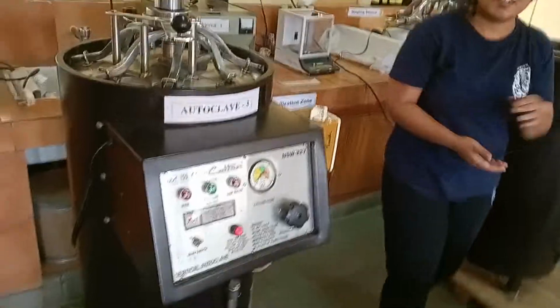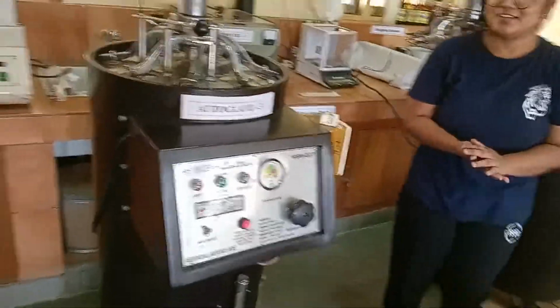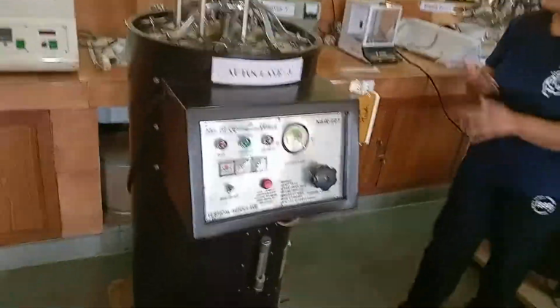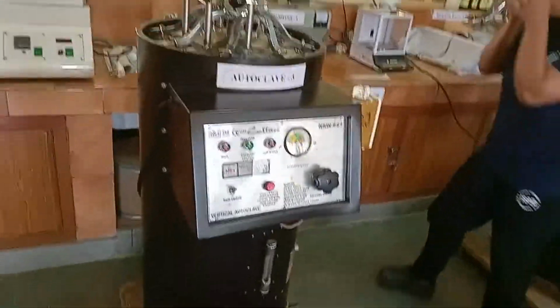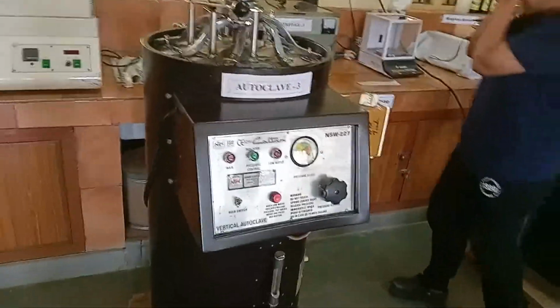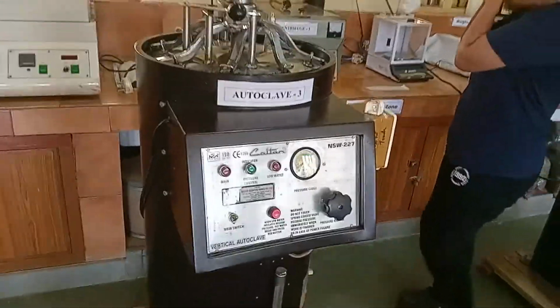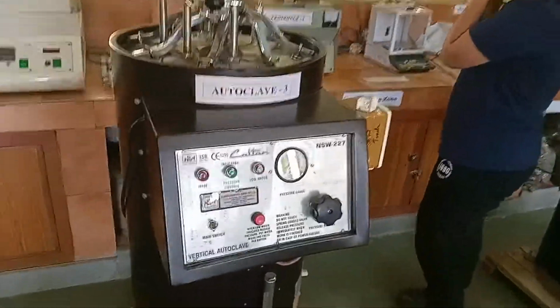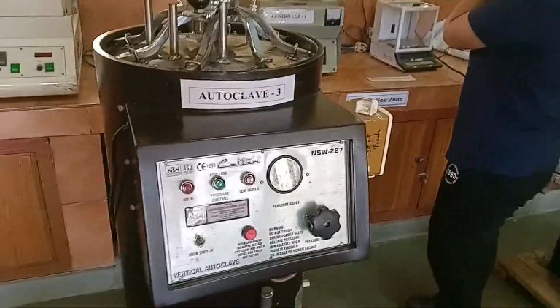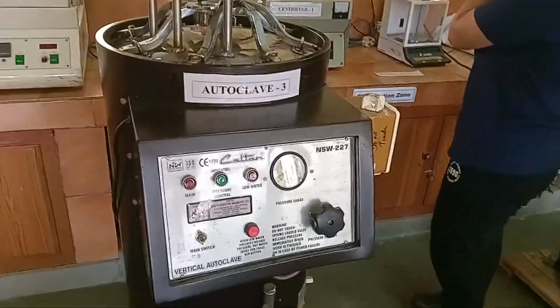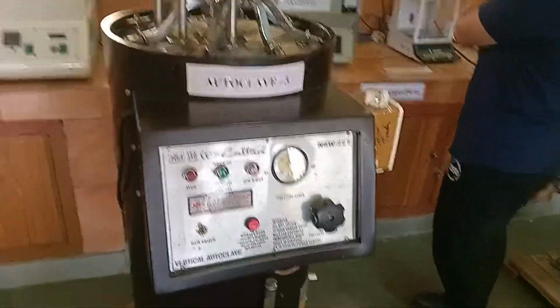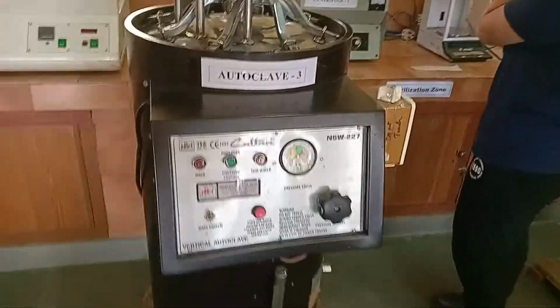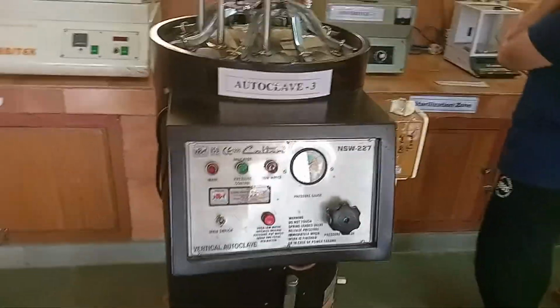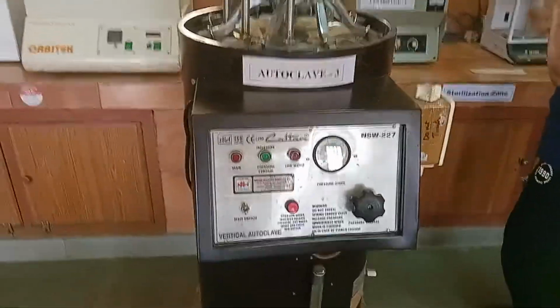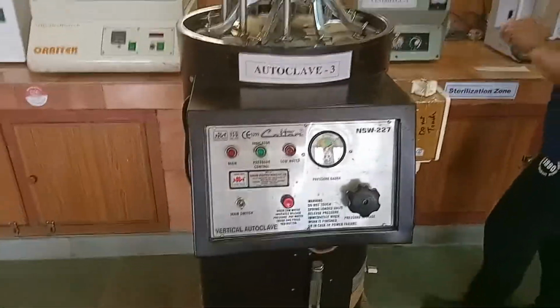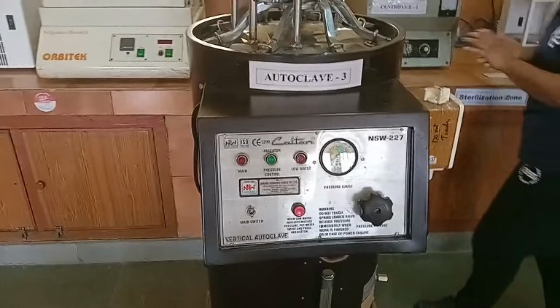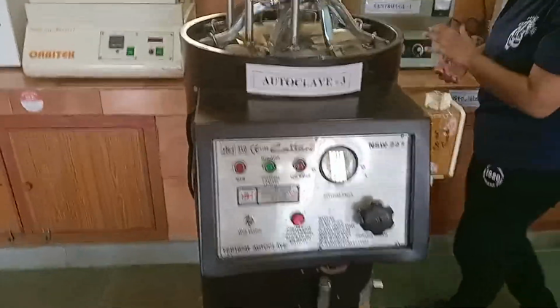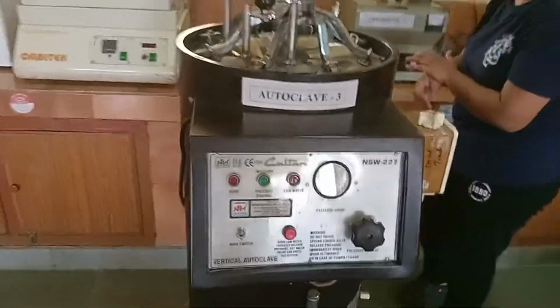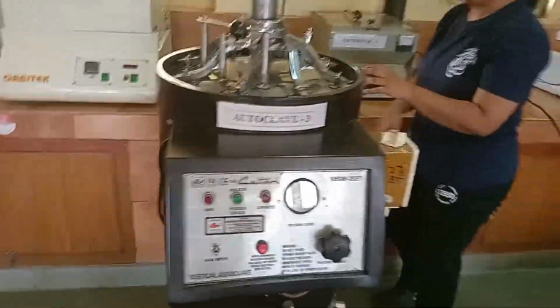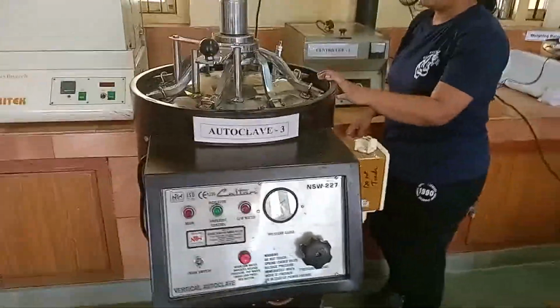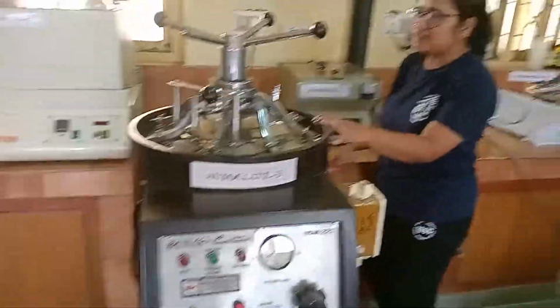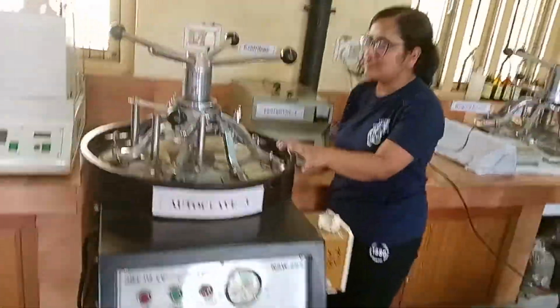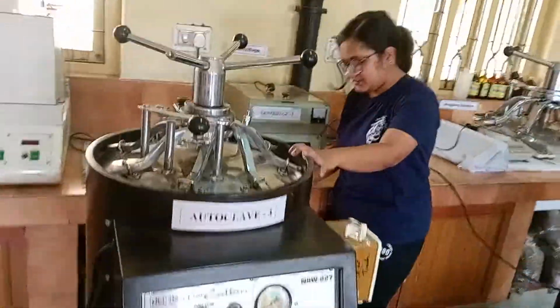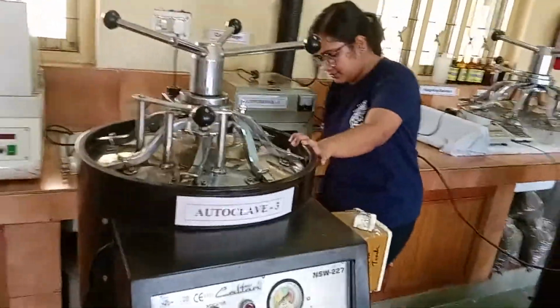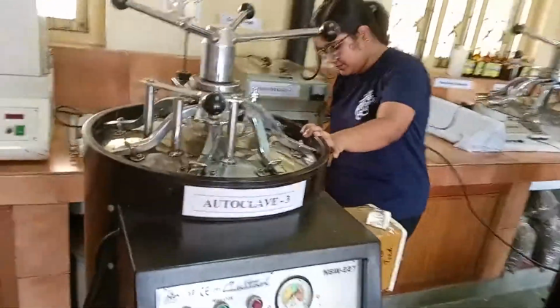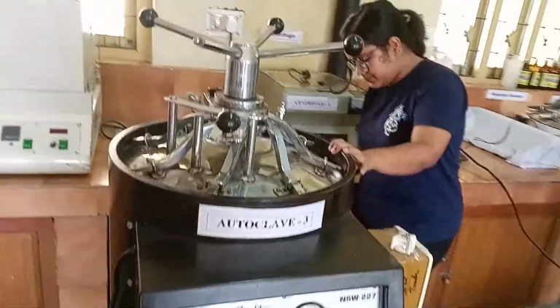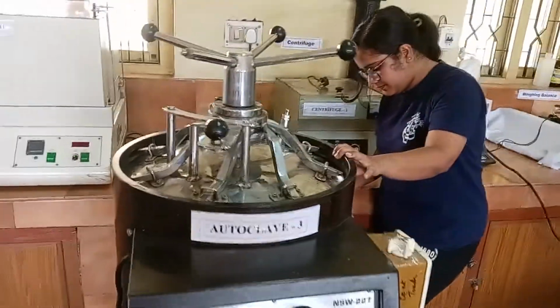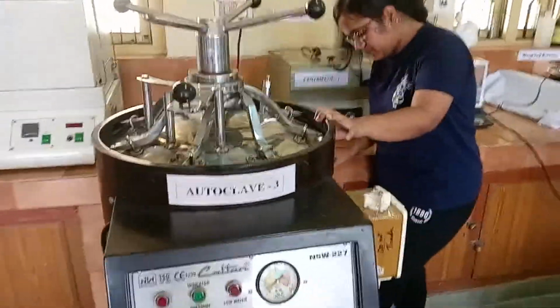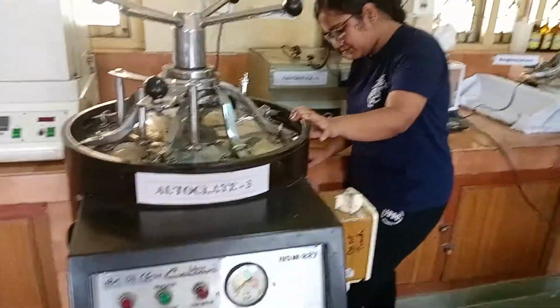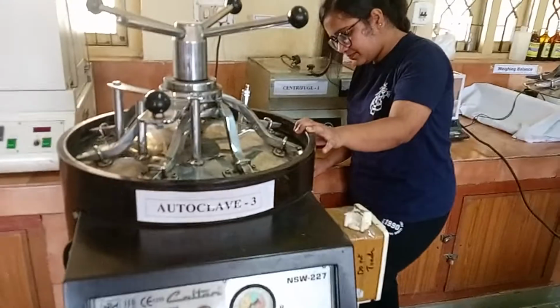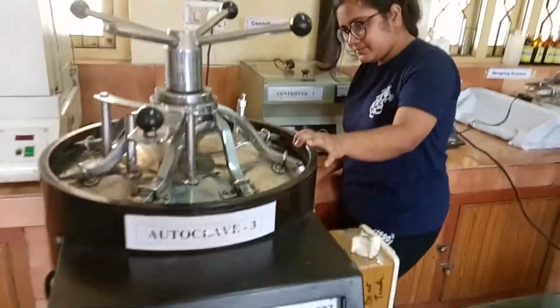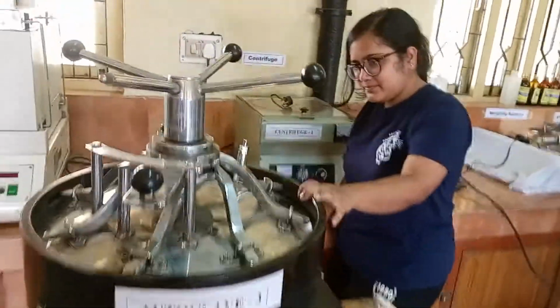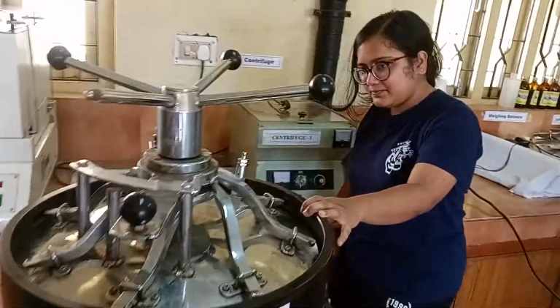Hey guys, today I'm going to show you the autoclave, how it works. I hope you all know how important it is in this biochem lab or in every lab. Today it is used — now let's see how it functions.